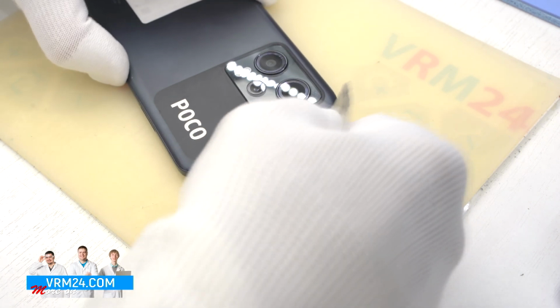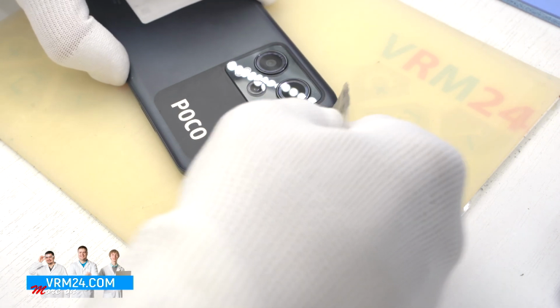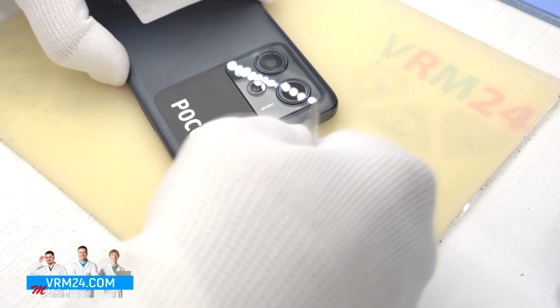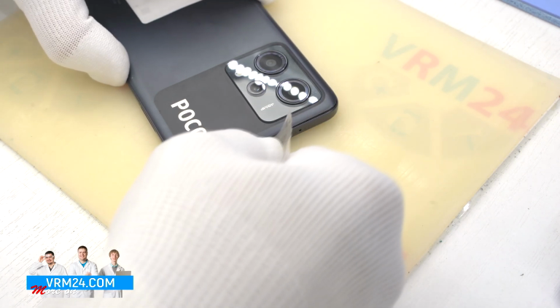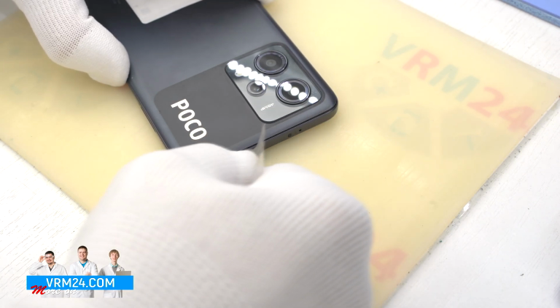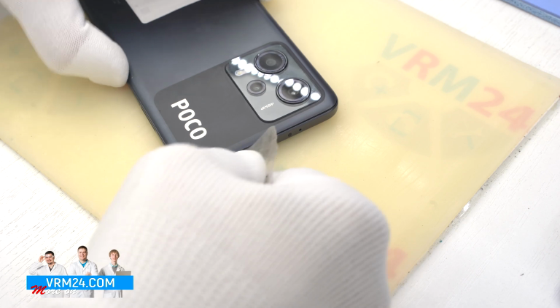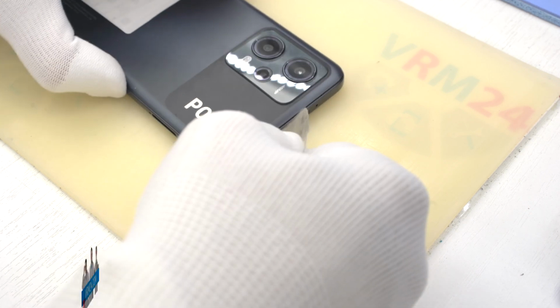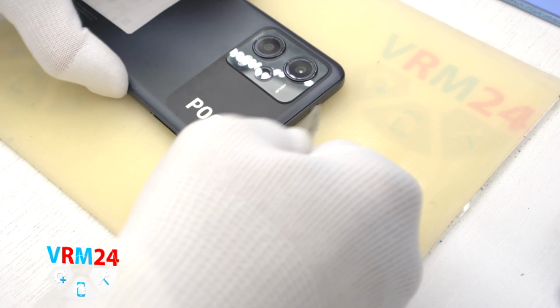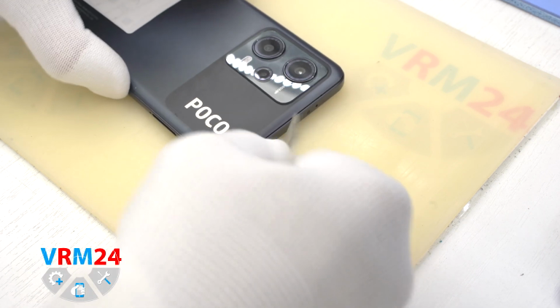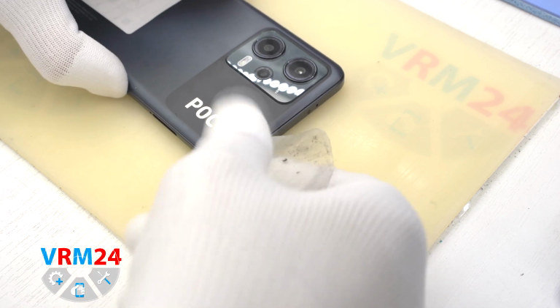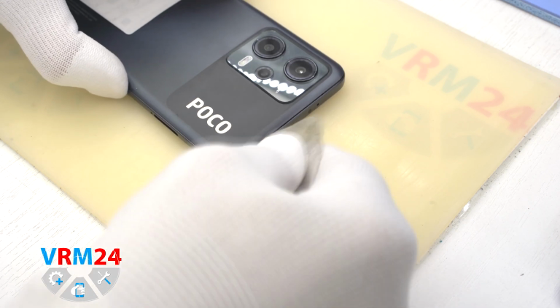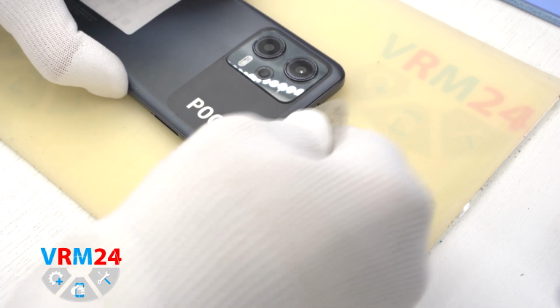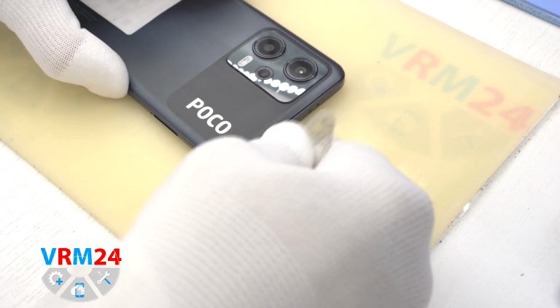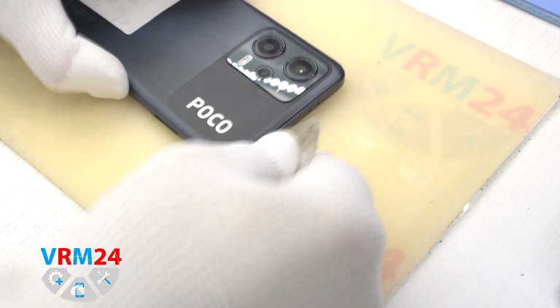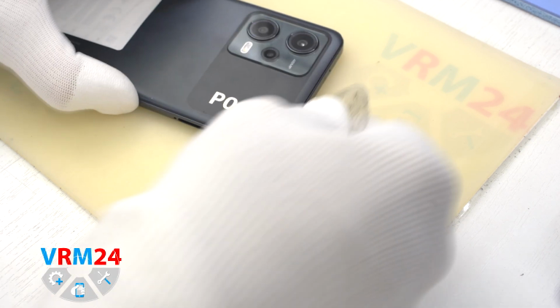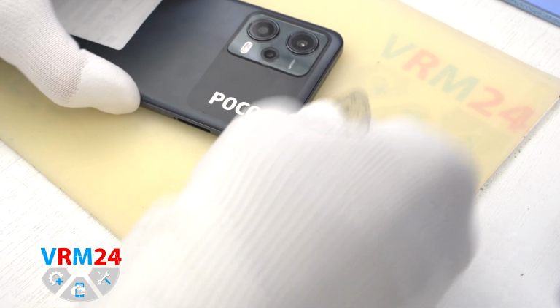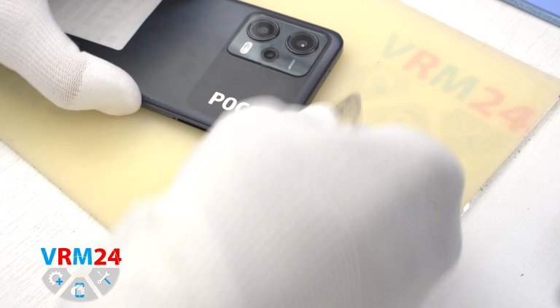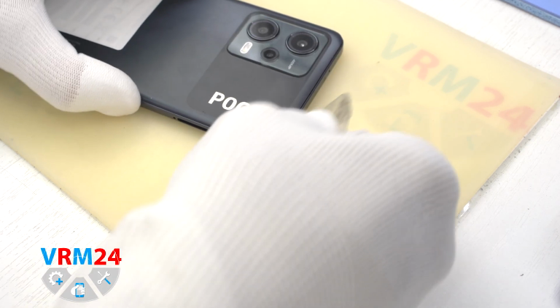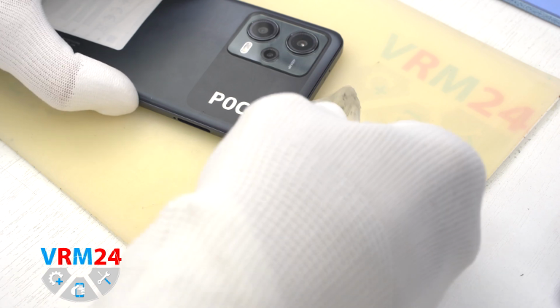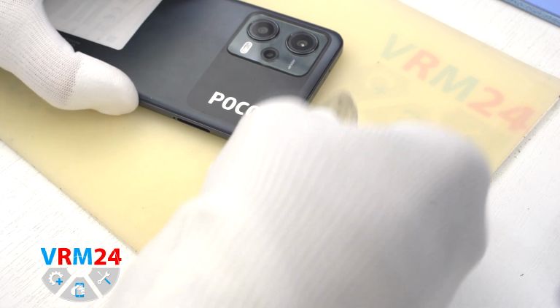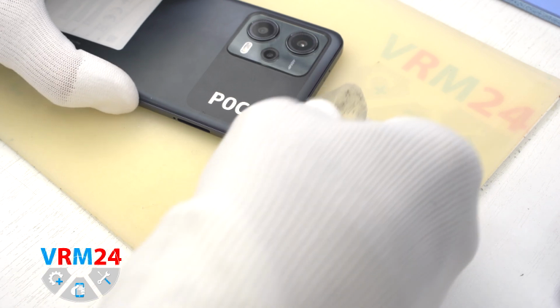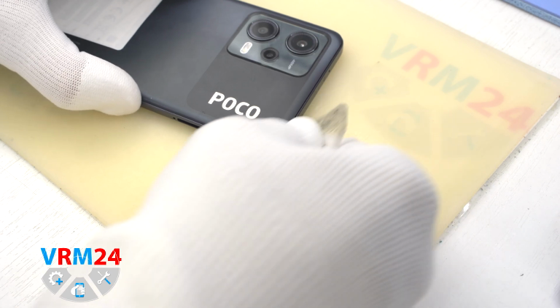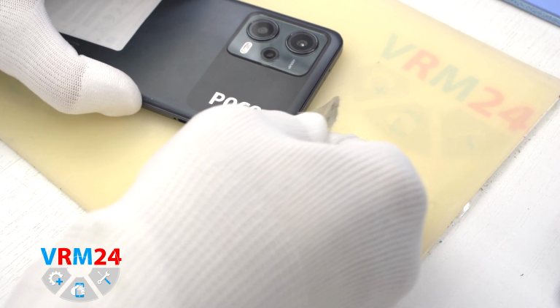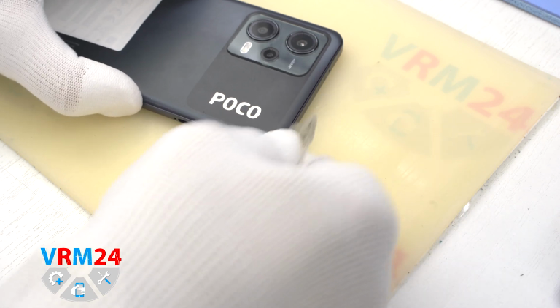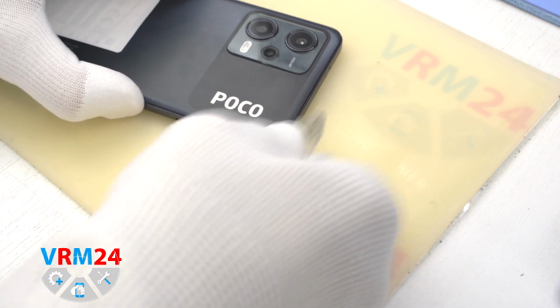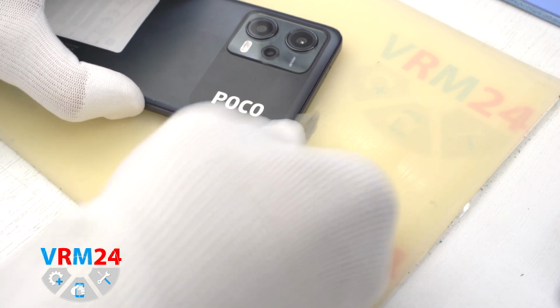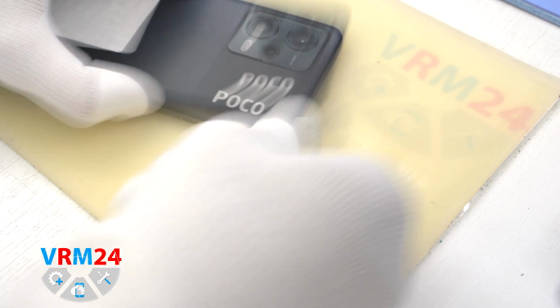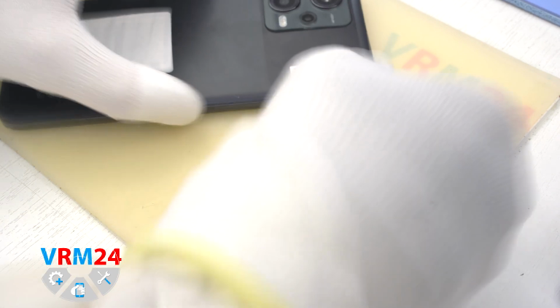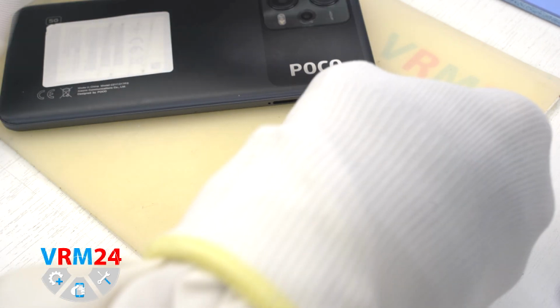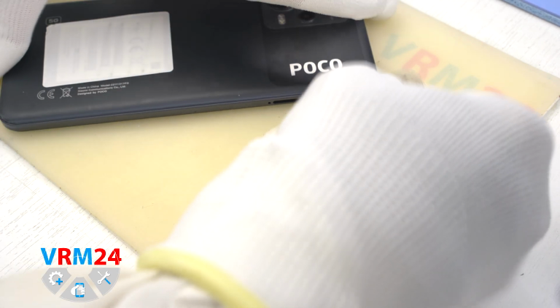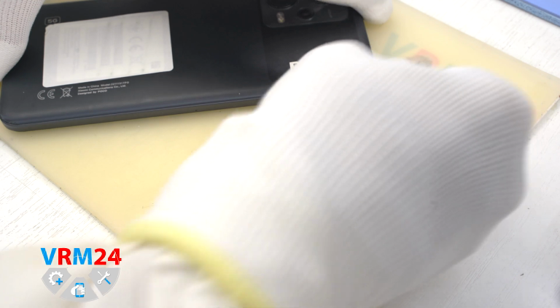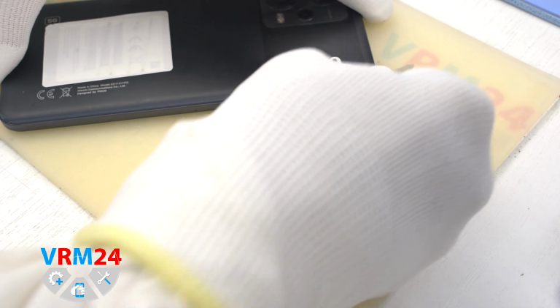We also have to be careful around the cameras. As far as I know, the back cover separates from the camera cover, and the back cover will be clipped around the camera cover.